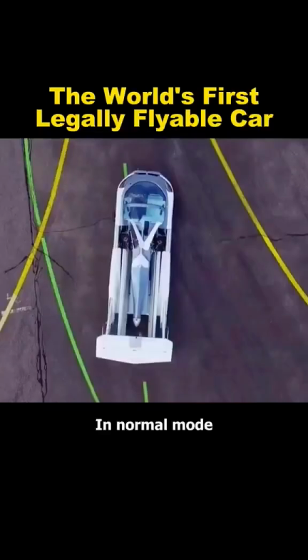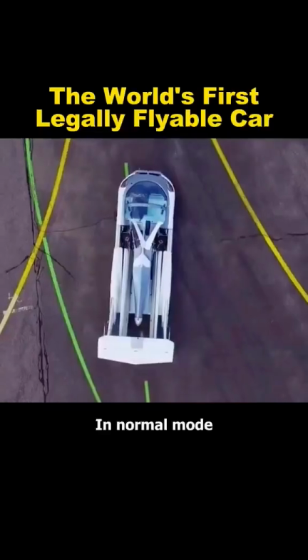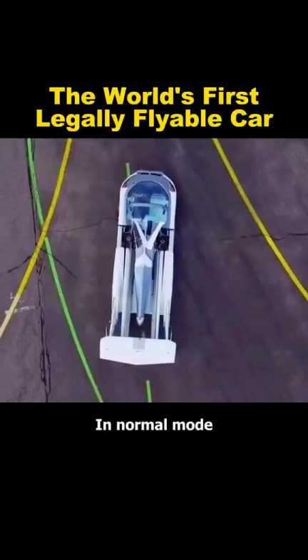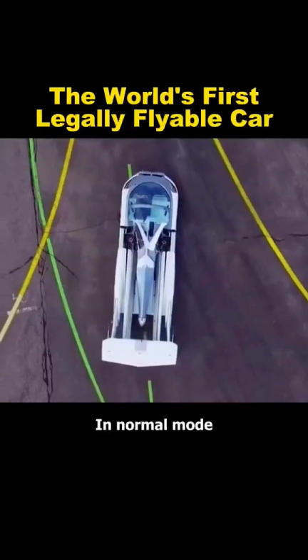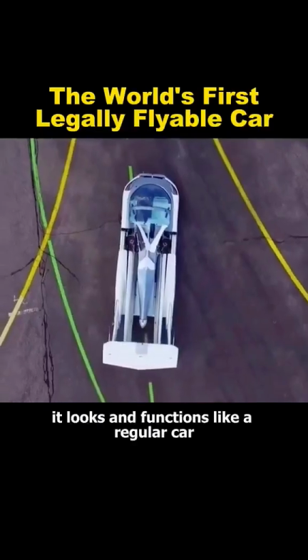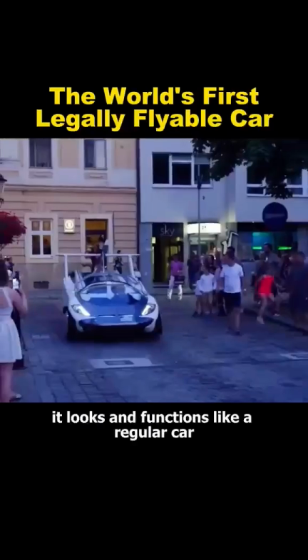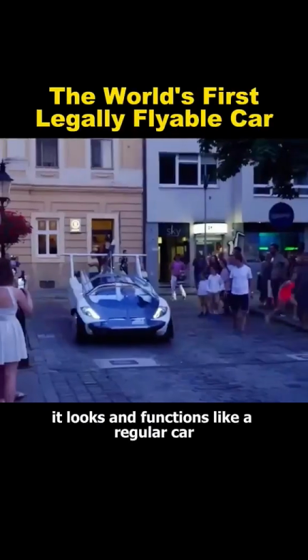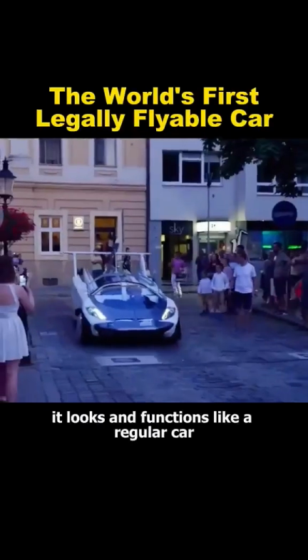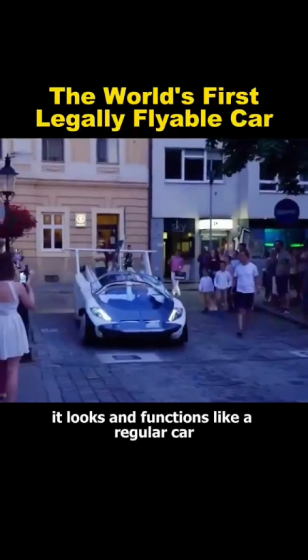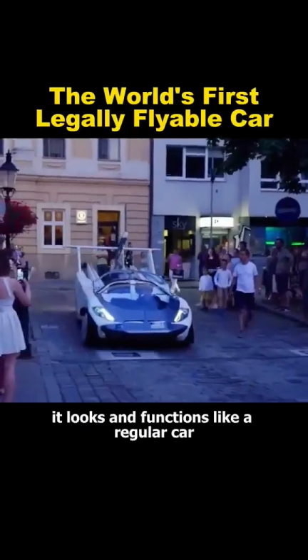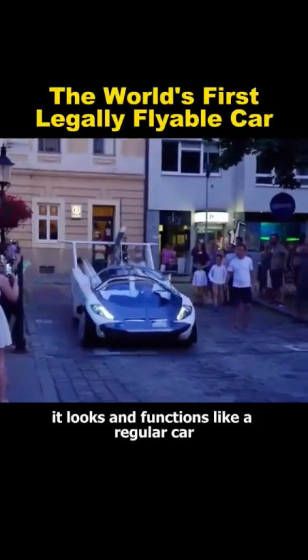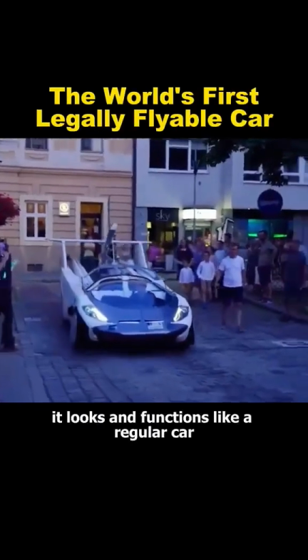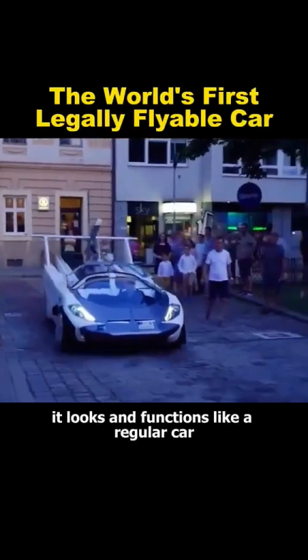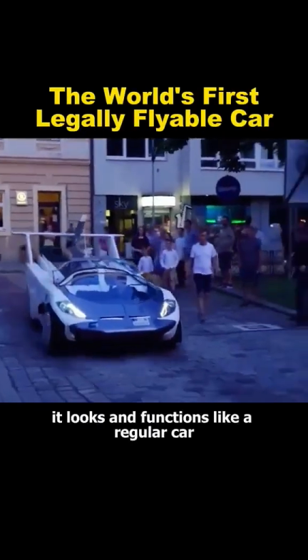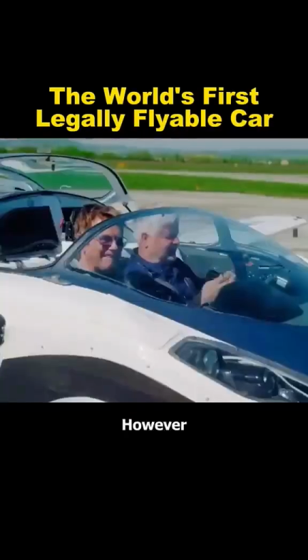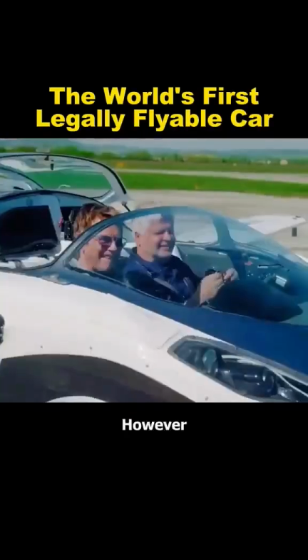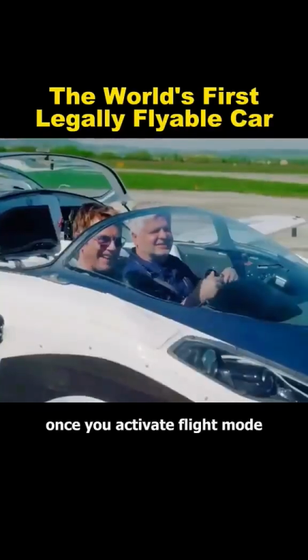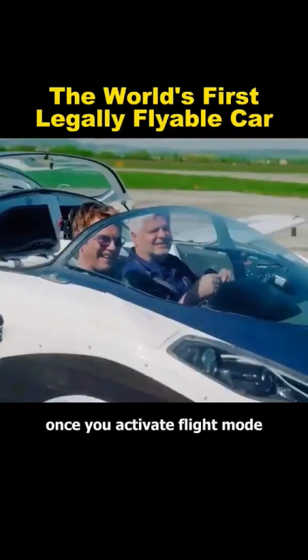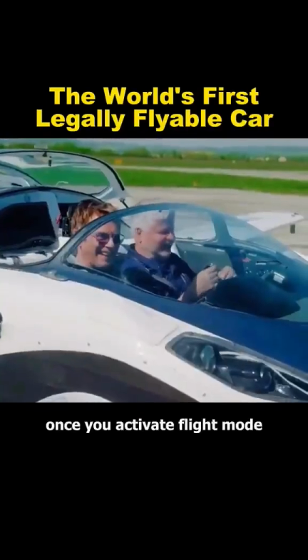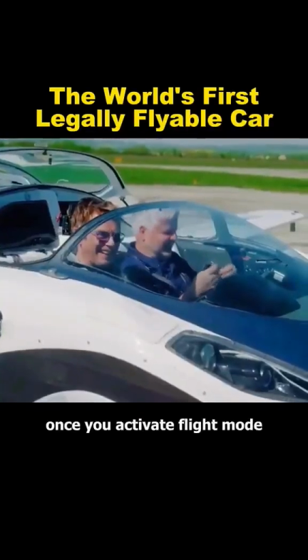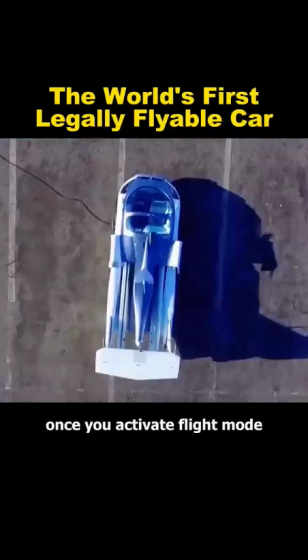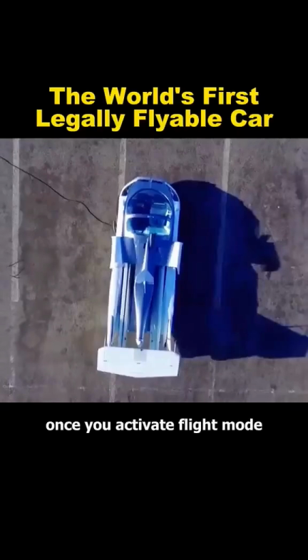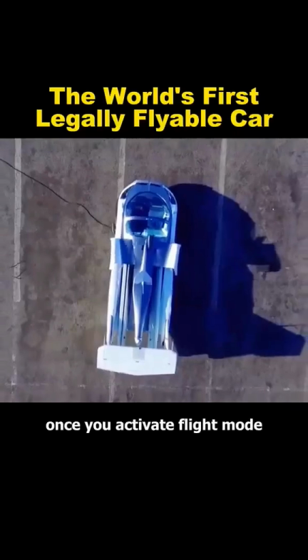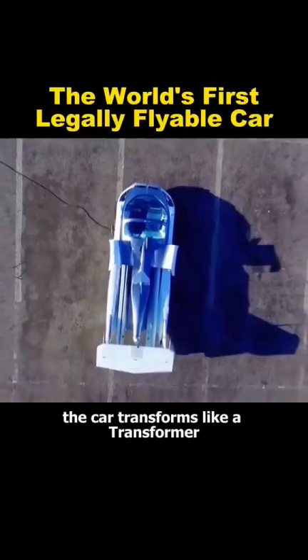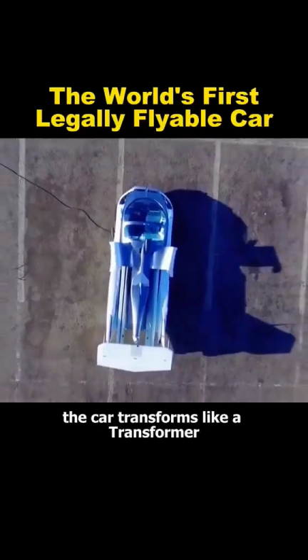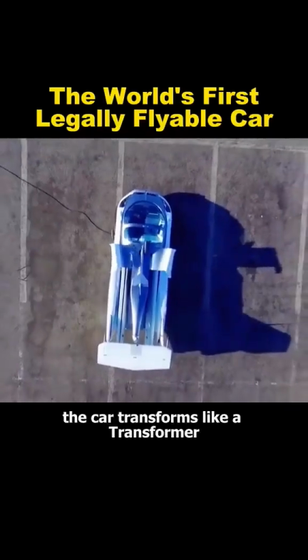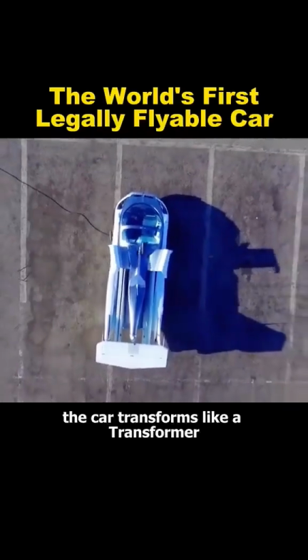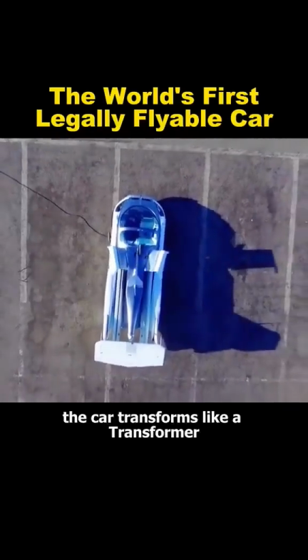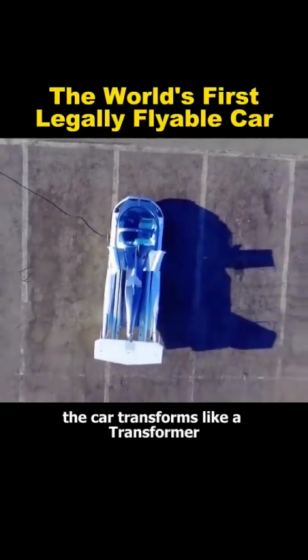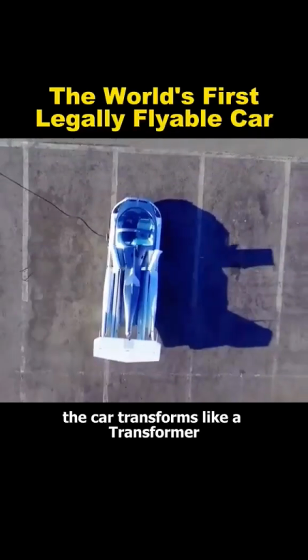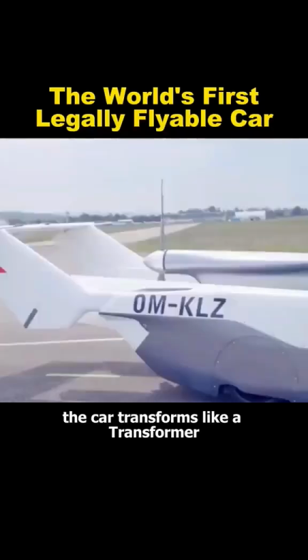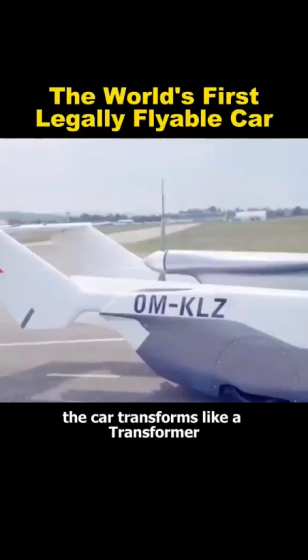In normal mode, it looks and functions like a regular car. However, once you activate flight mode, the car transforms like a transformer.